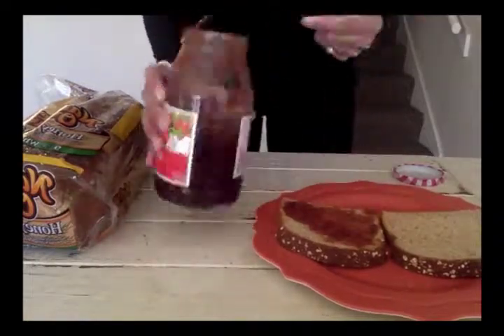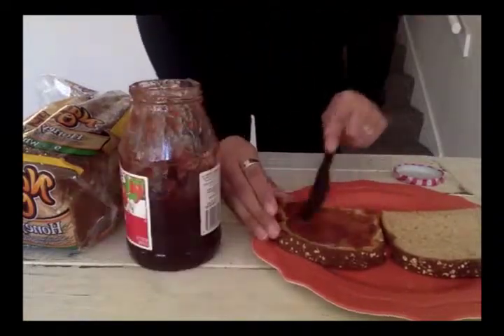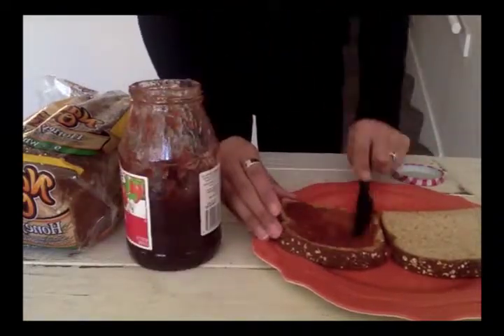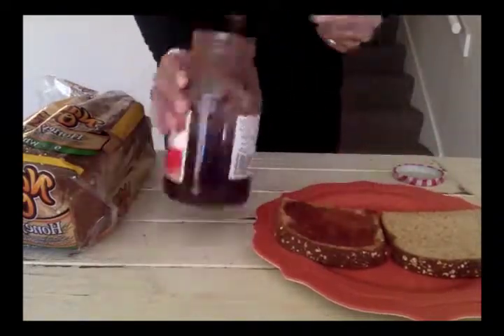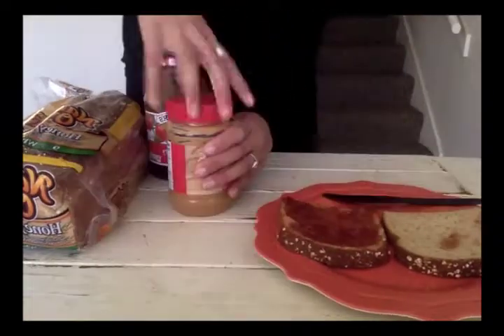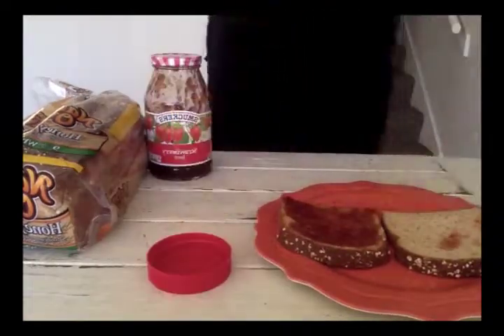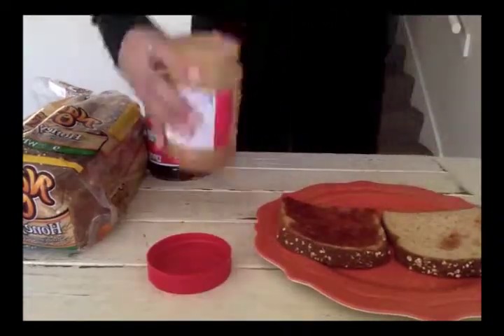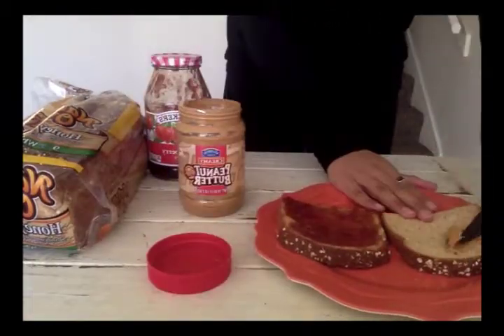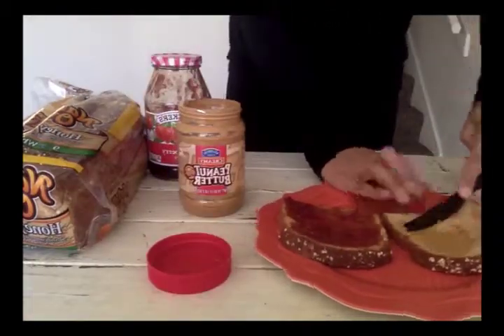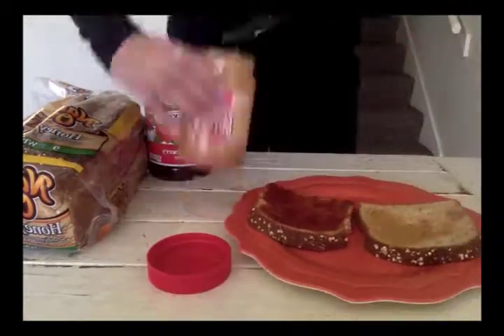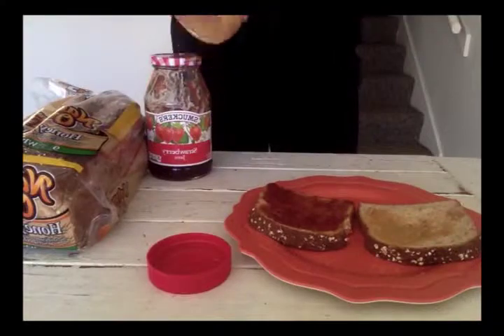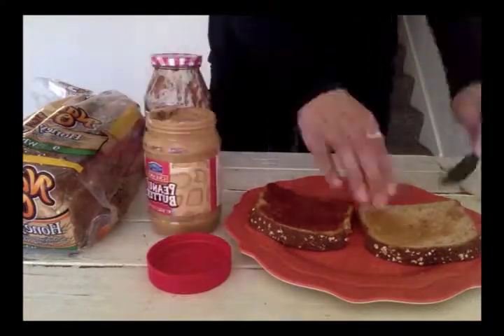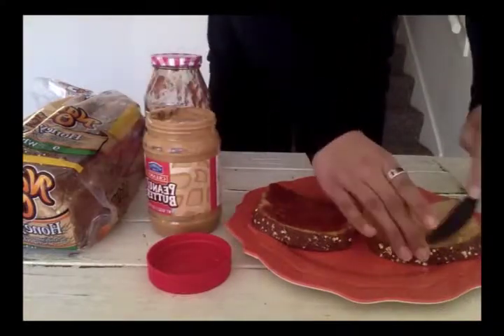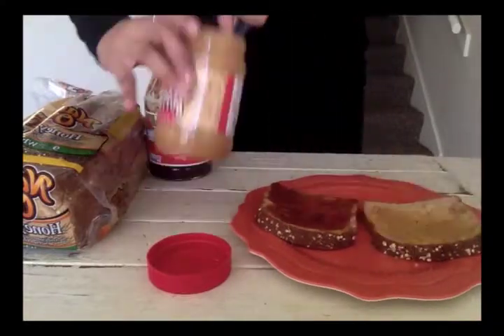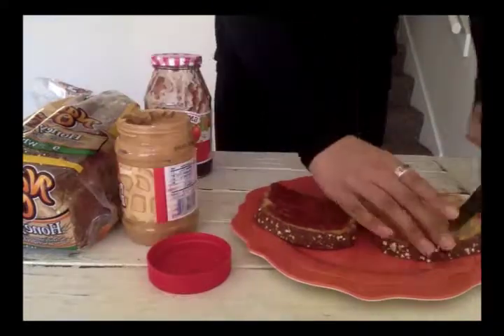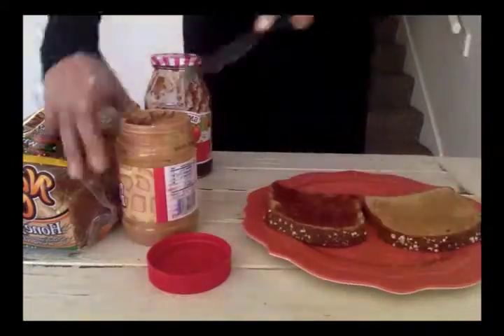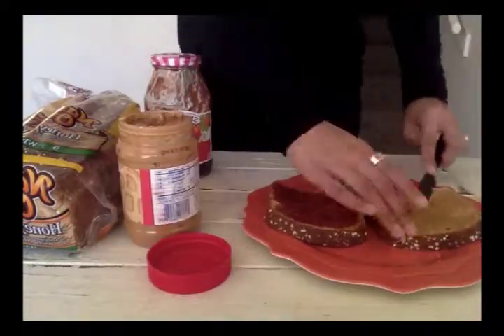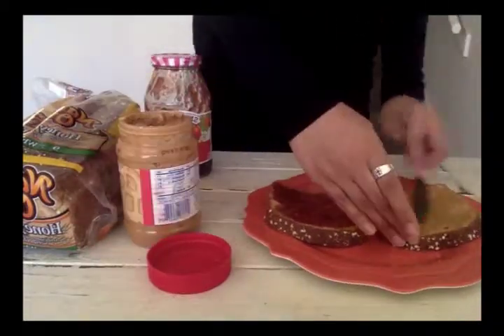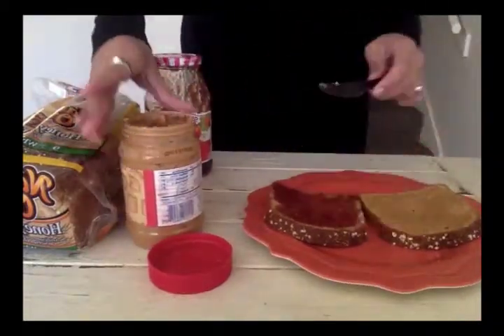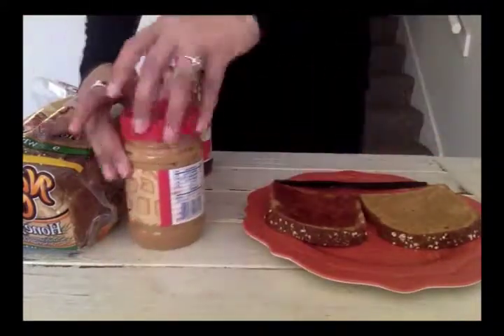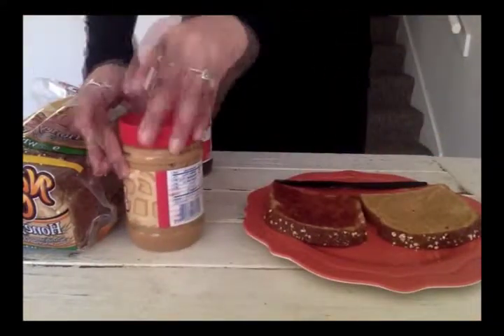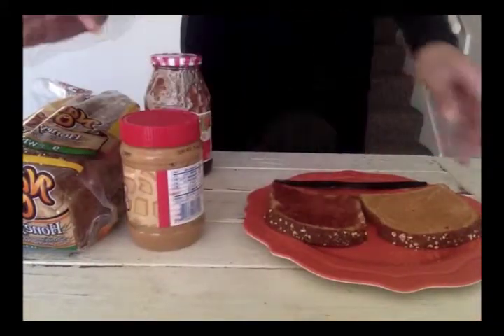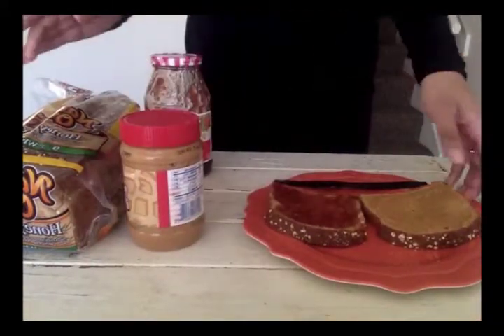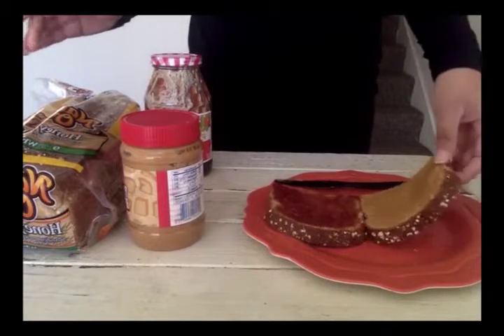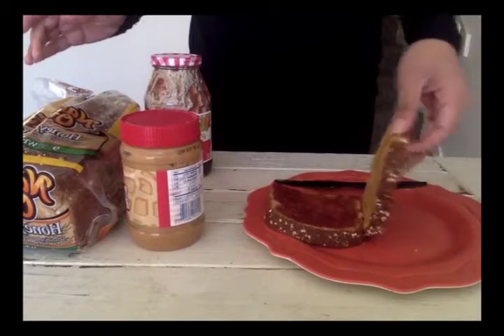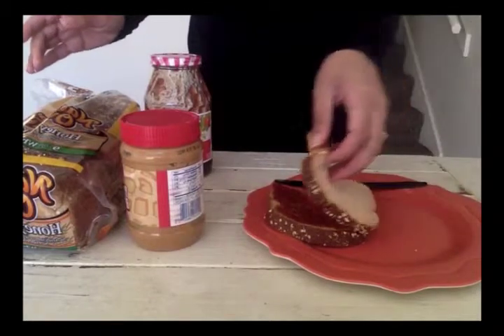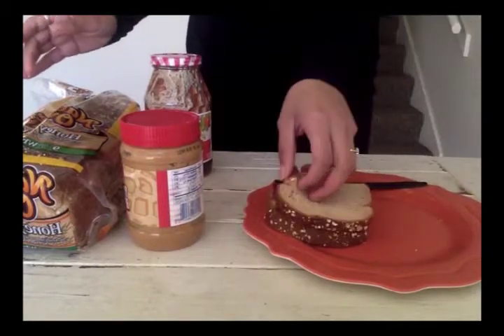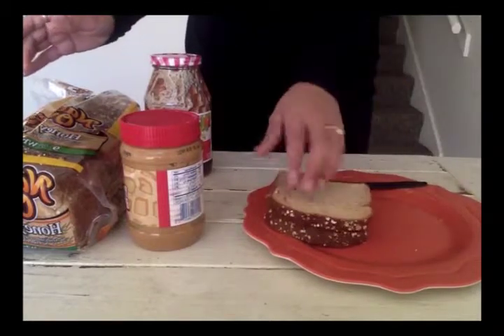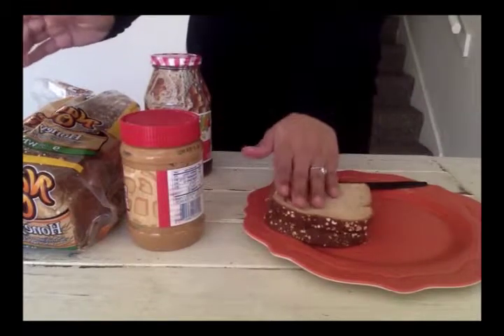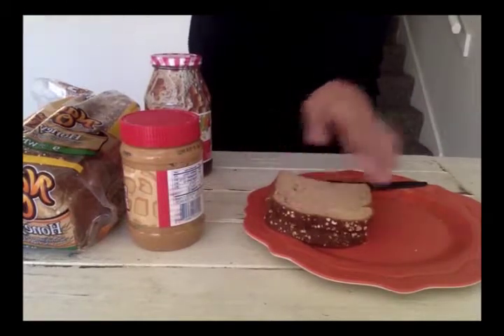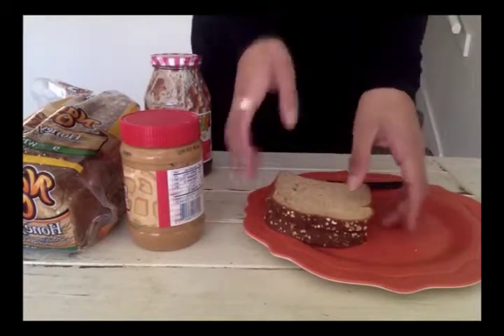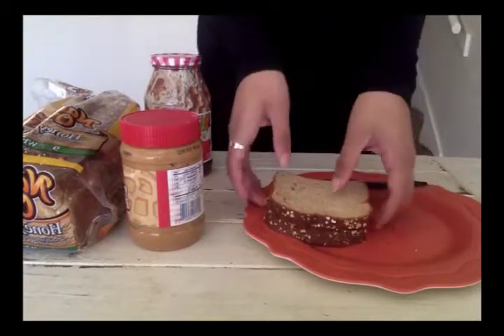After you've spread the jelly, take the jar of peanut butter, open it, and spread it on the other slice of bread. Once you're finished, put one of the slices on top of the other with the spreads on the inside.